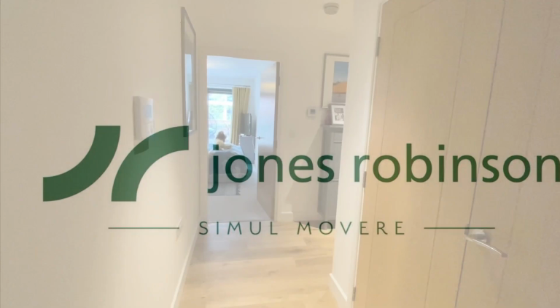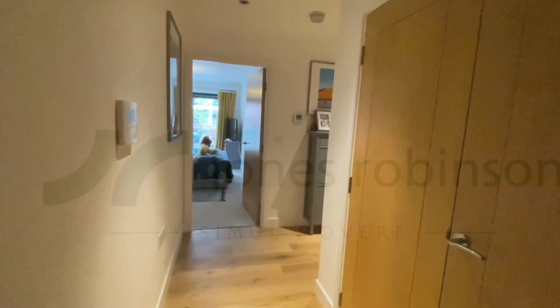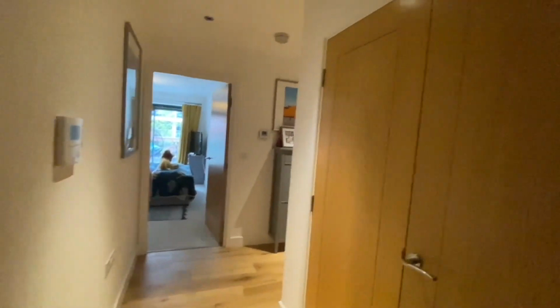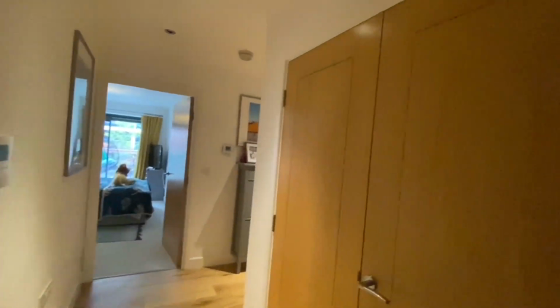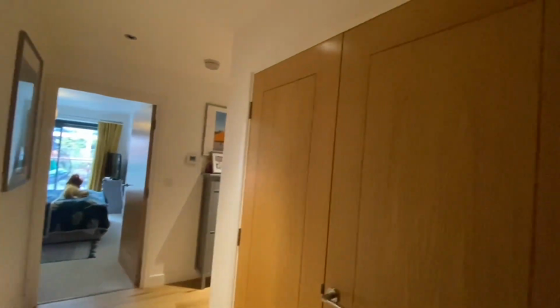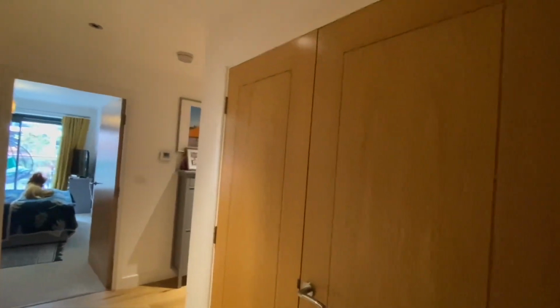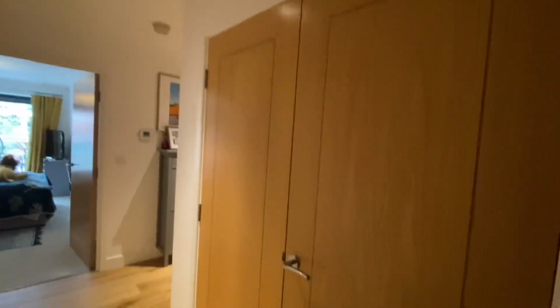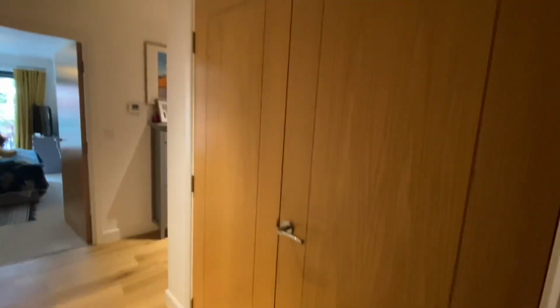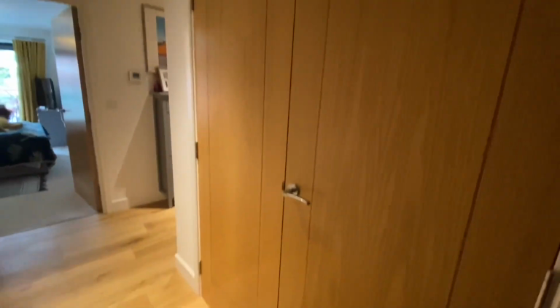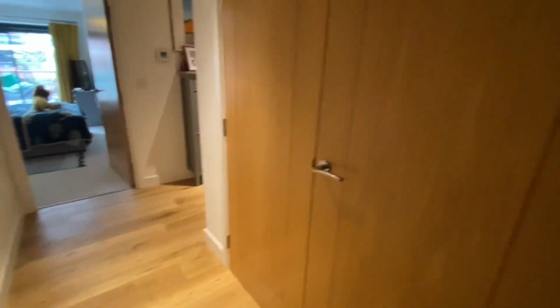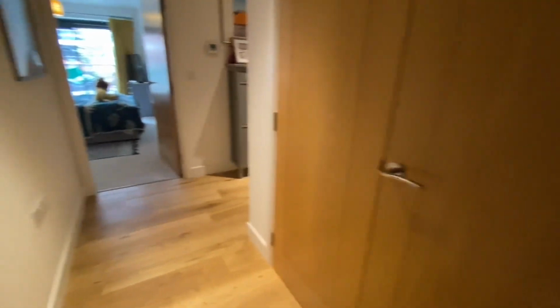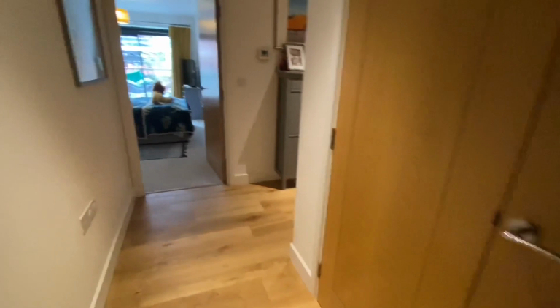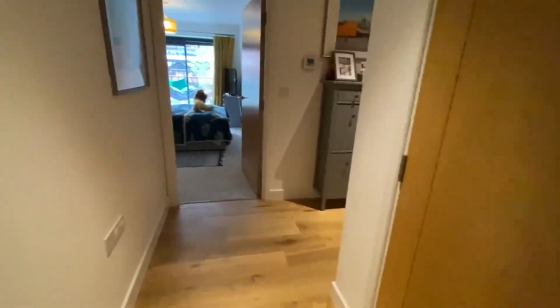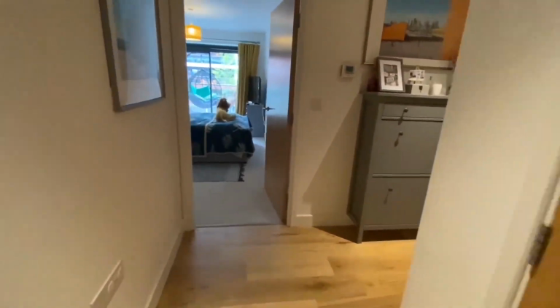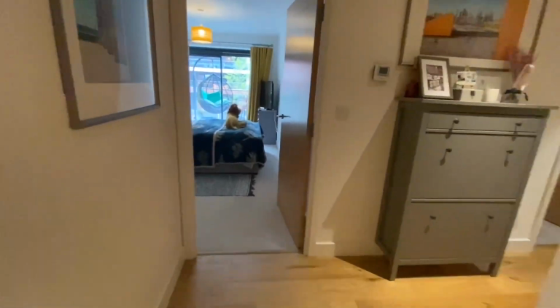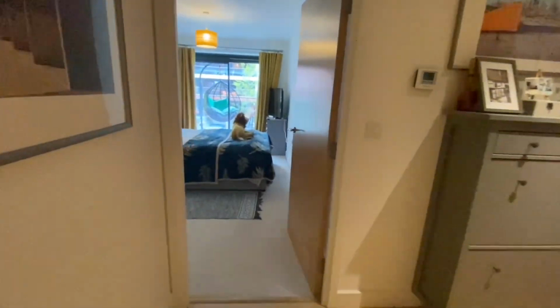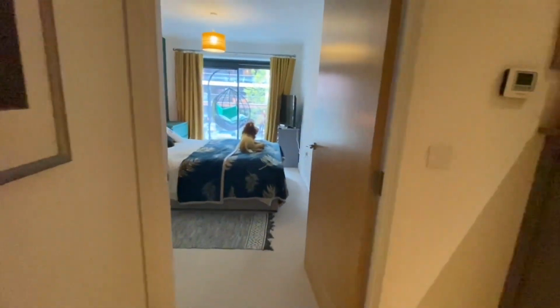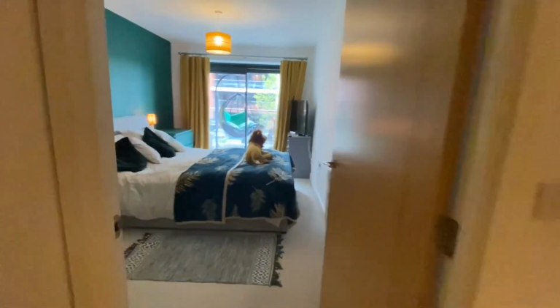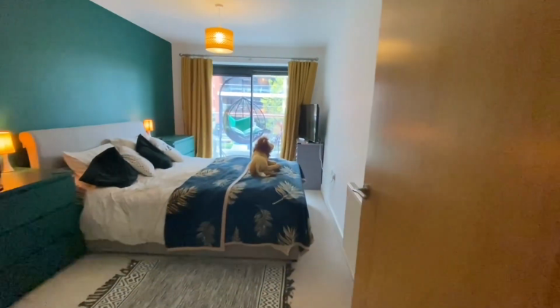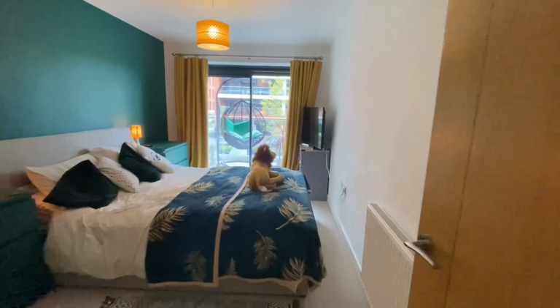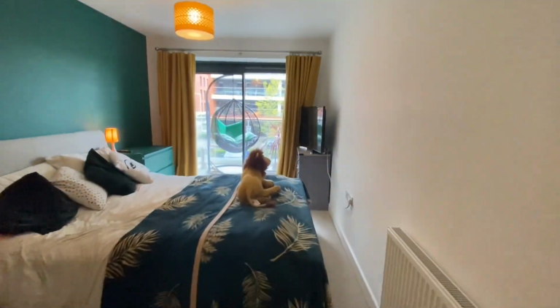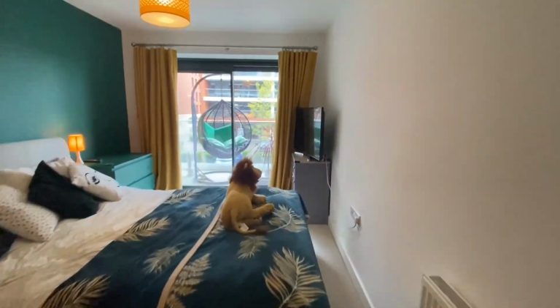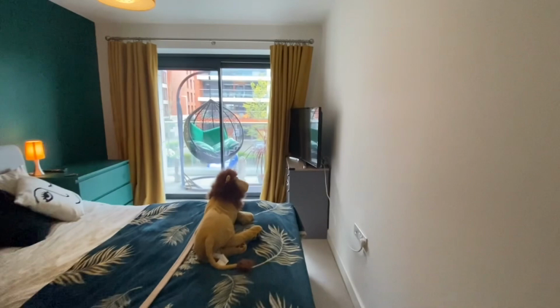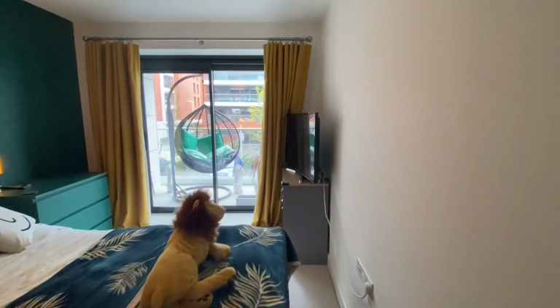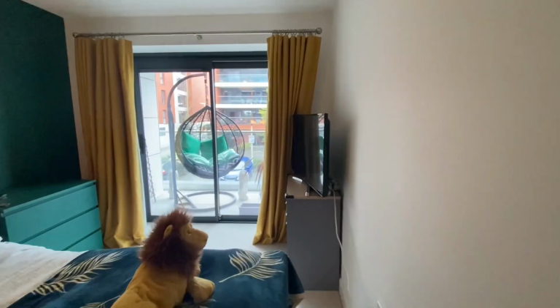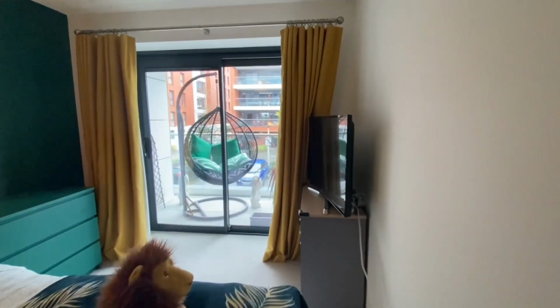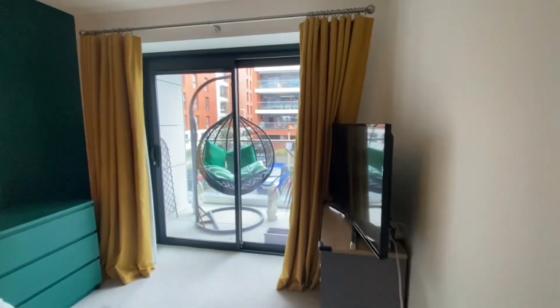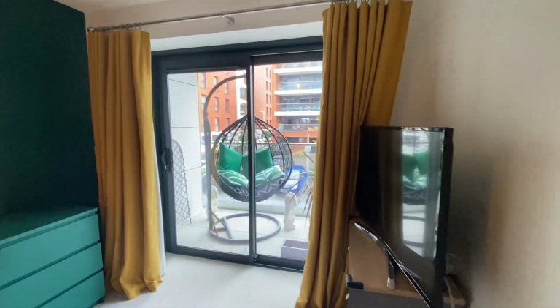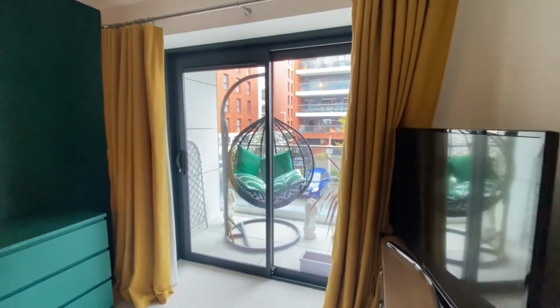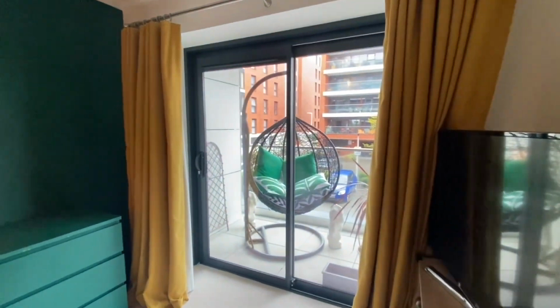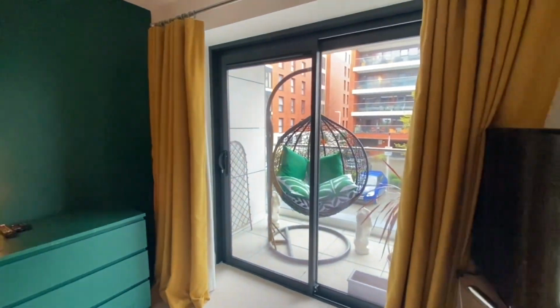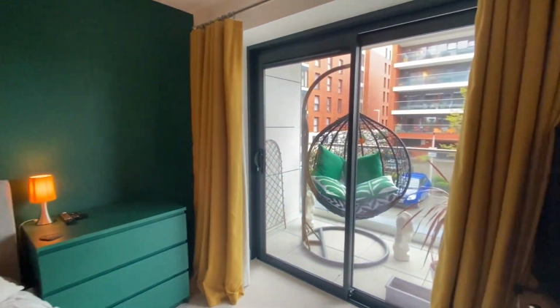Welcome to Flat 8, Lockinge House on the Racecourse development. This is a lovely two-bedroom apartment. To the right hand side we have got the utility room, and straight in to the master bedroom — the balconies connect here.